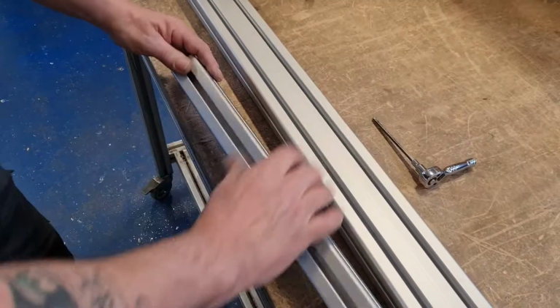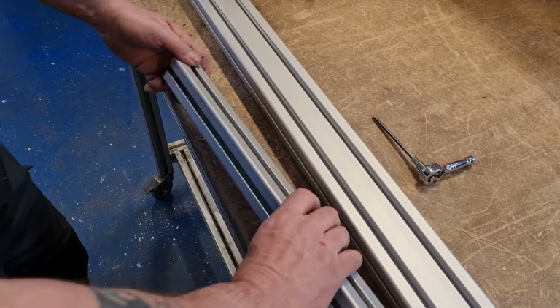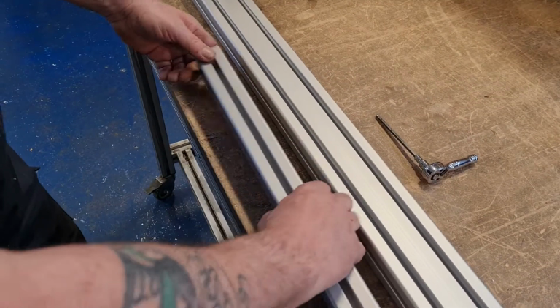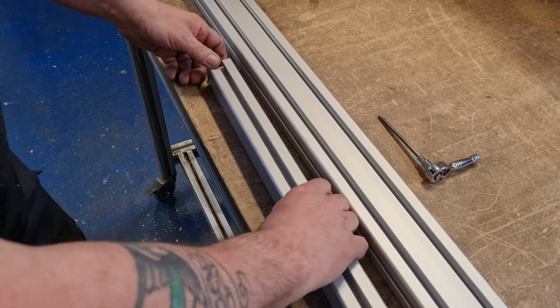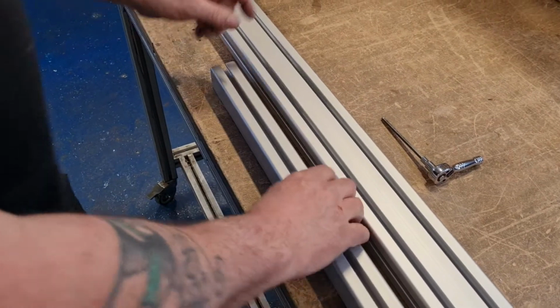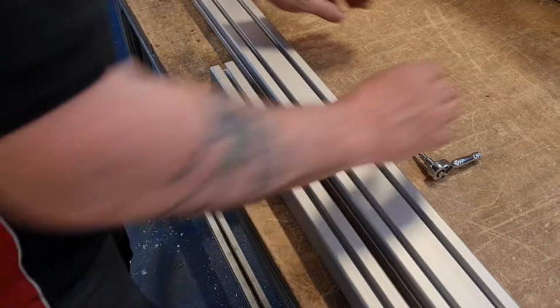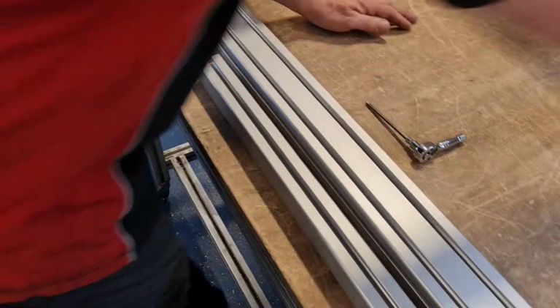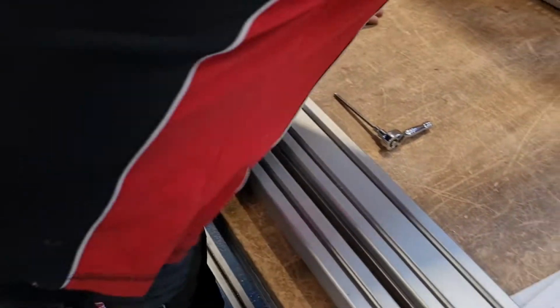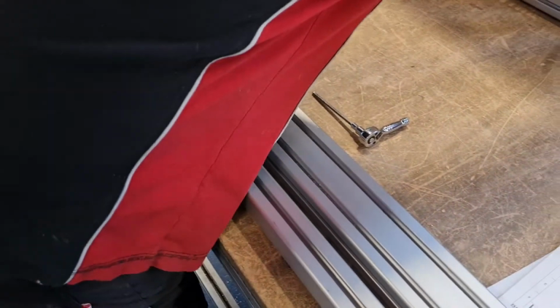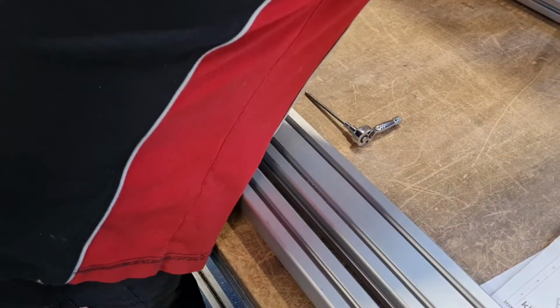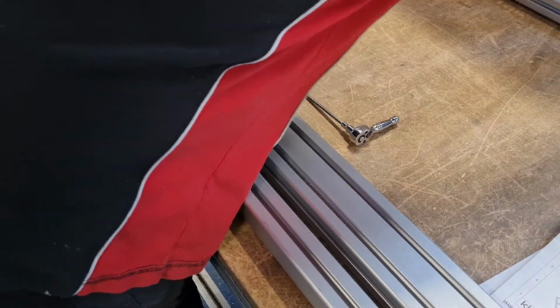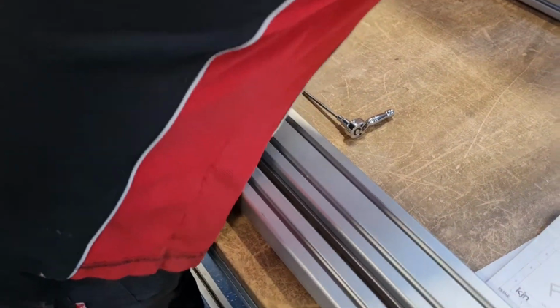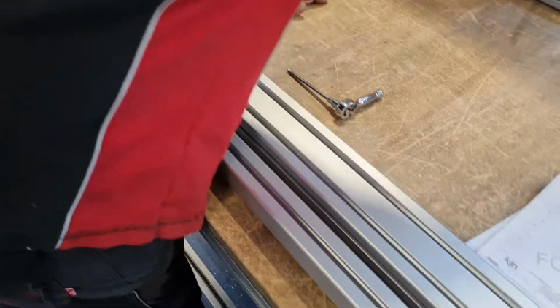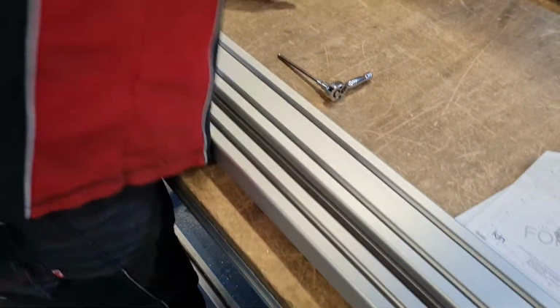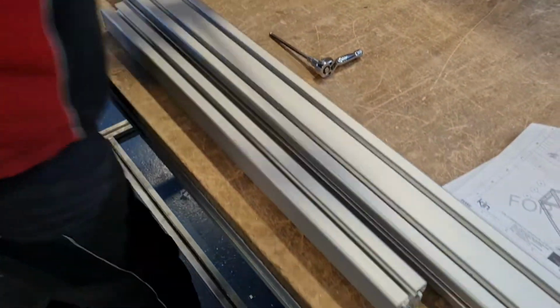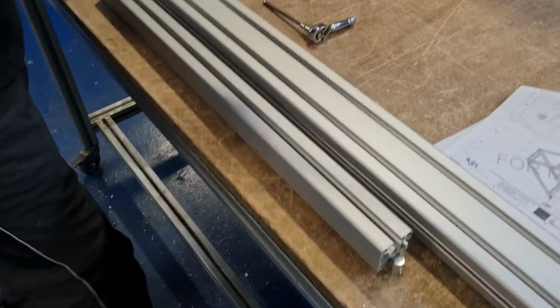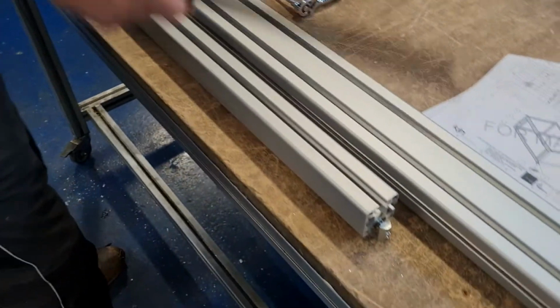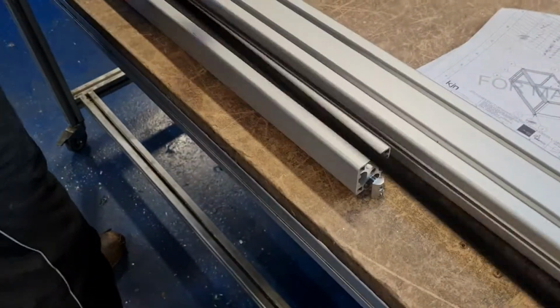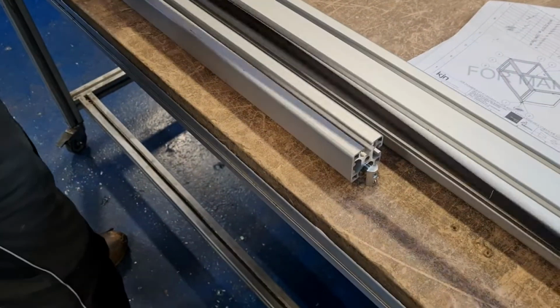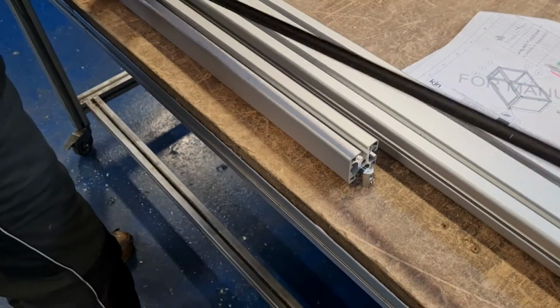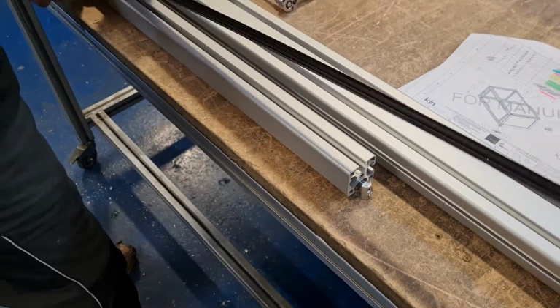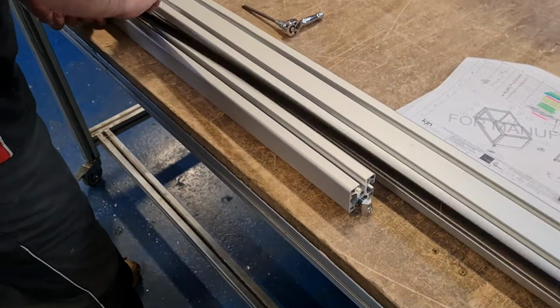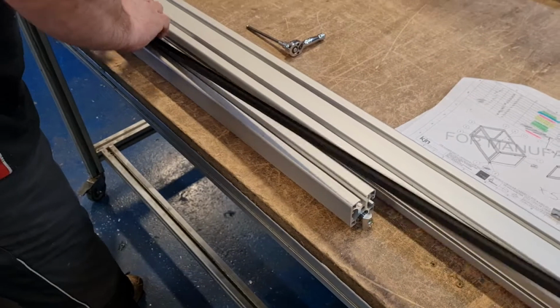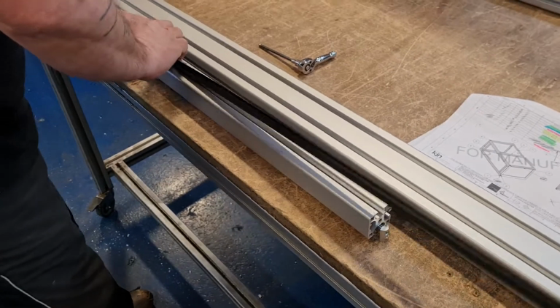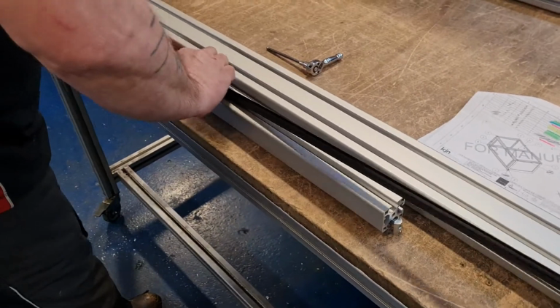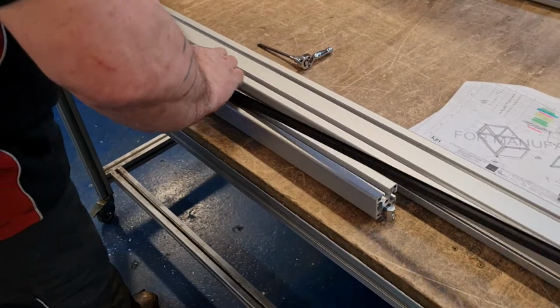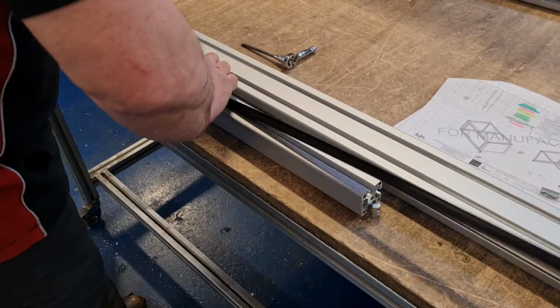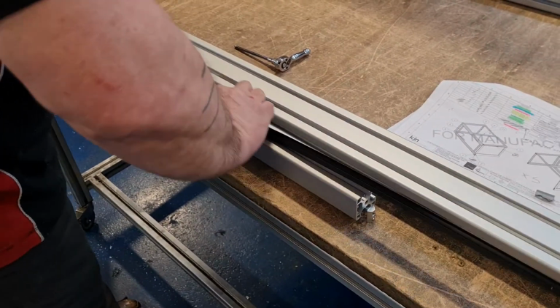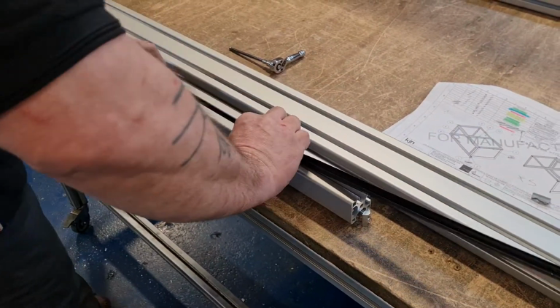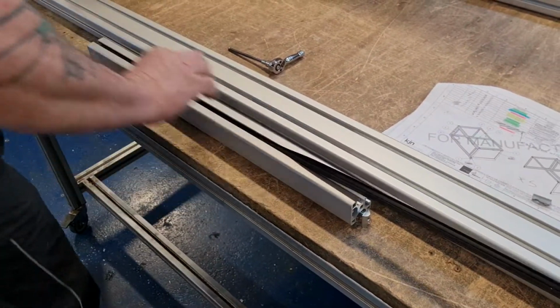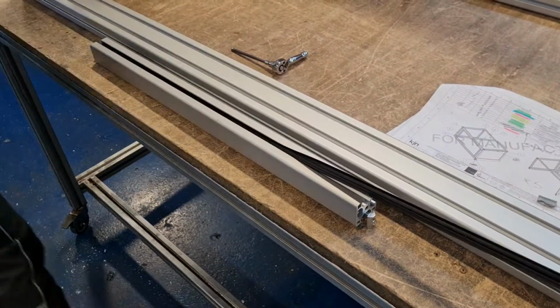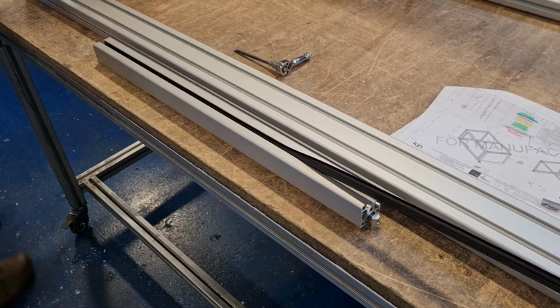I'll put that in position on the bar and add another strip of glazing, so that will then slide into the top panel.